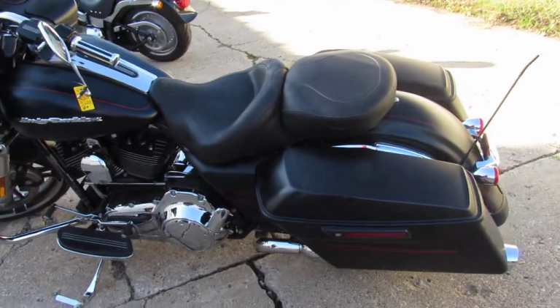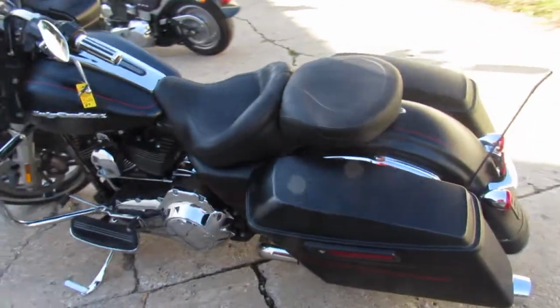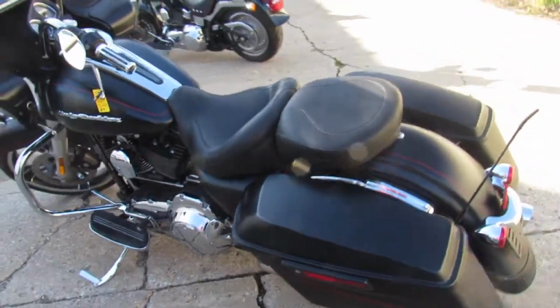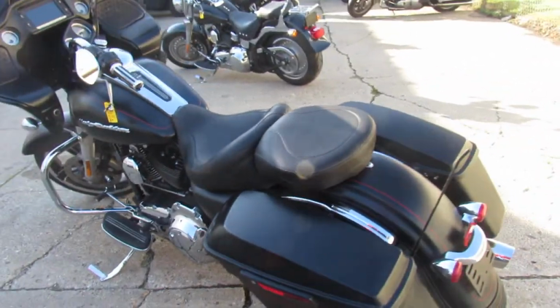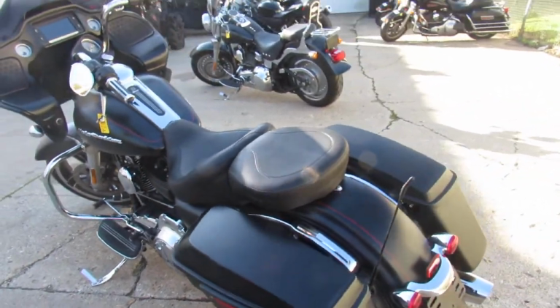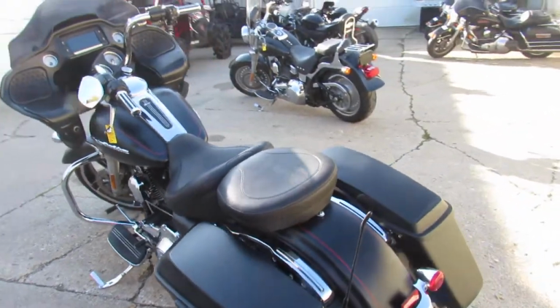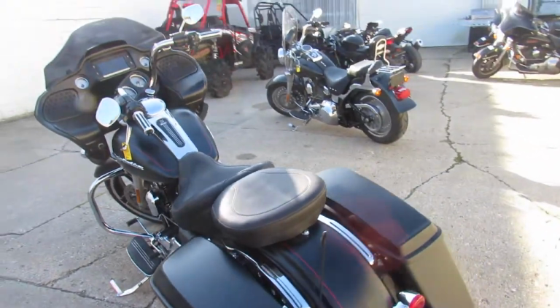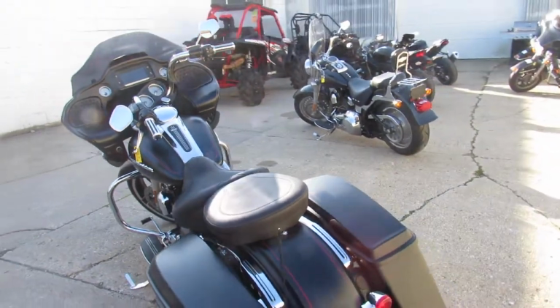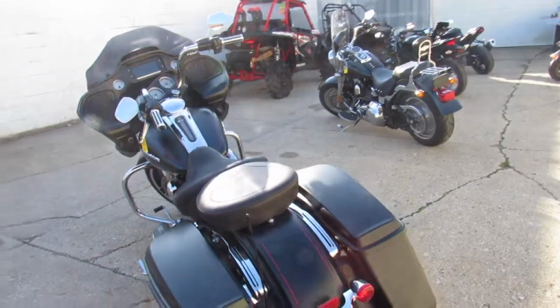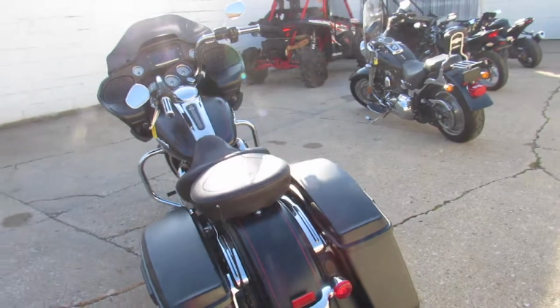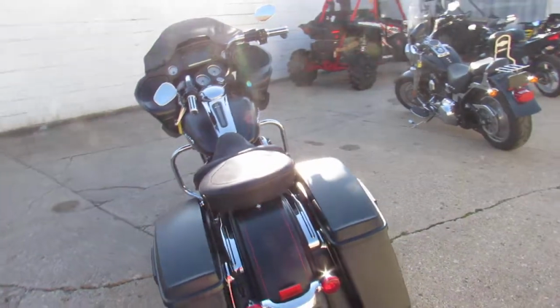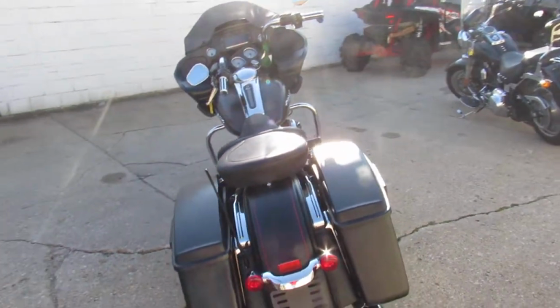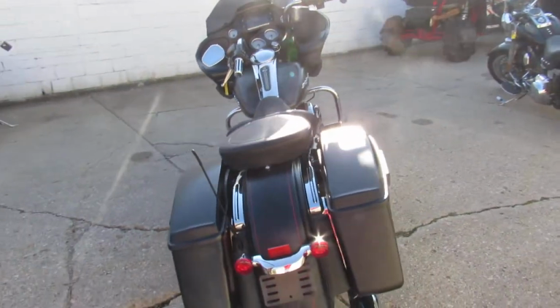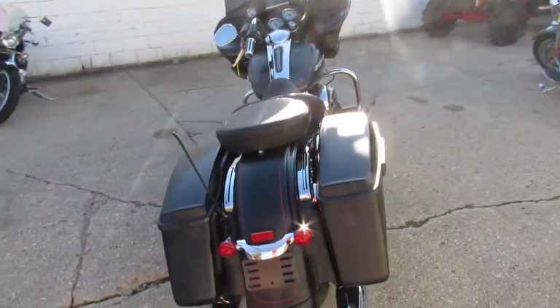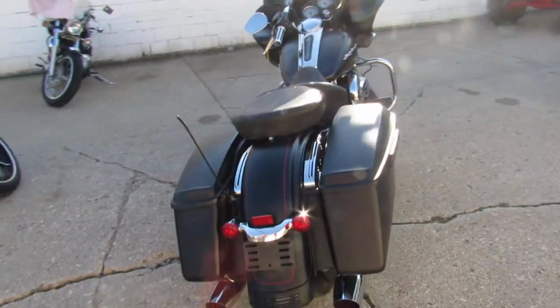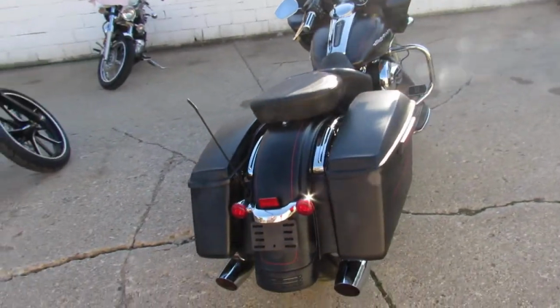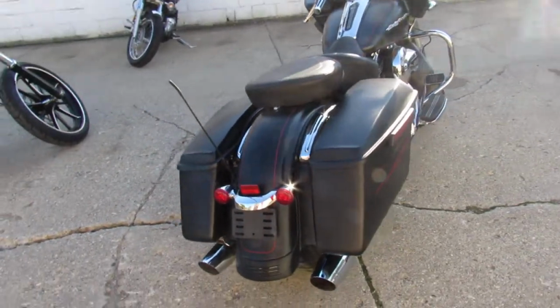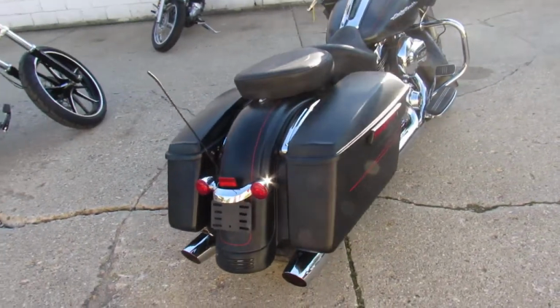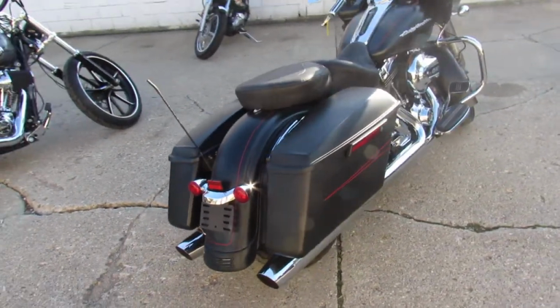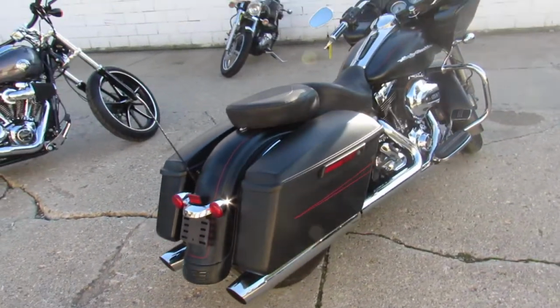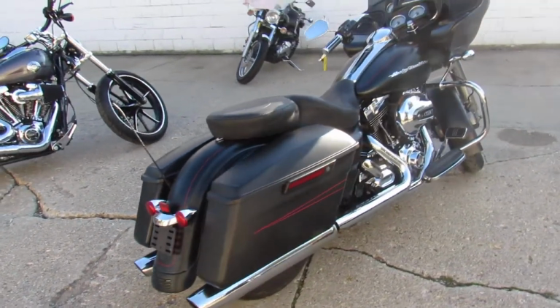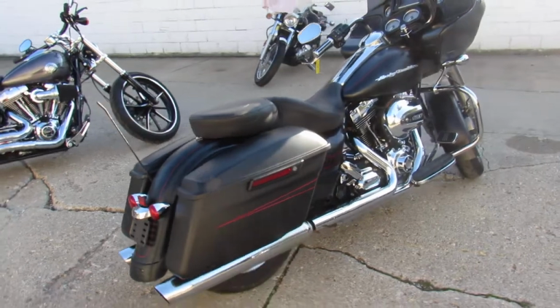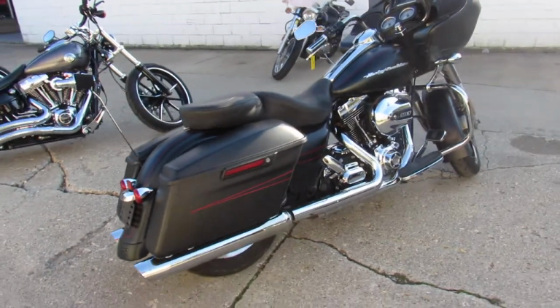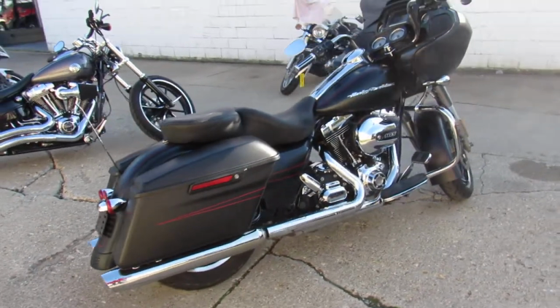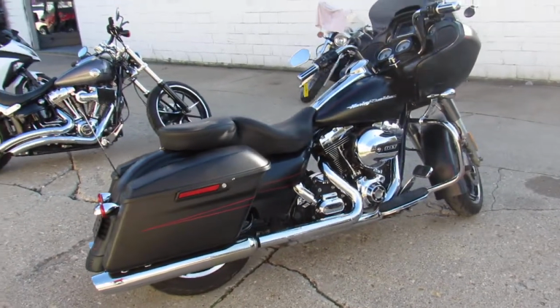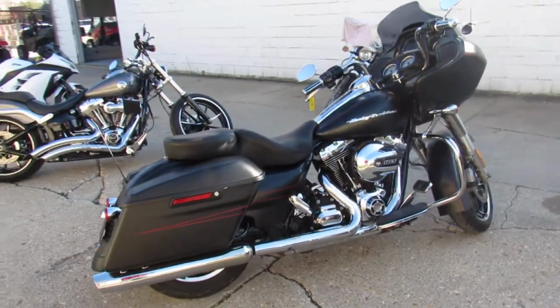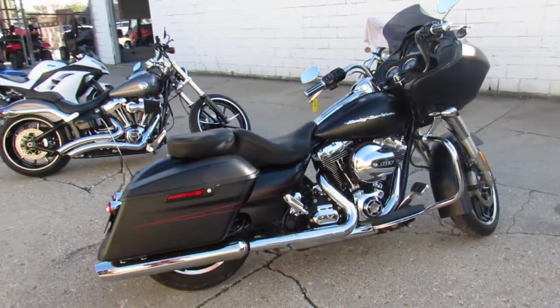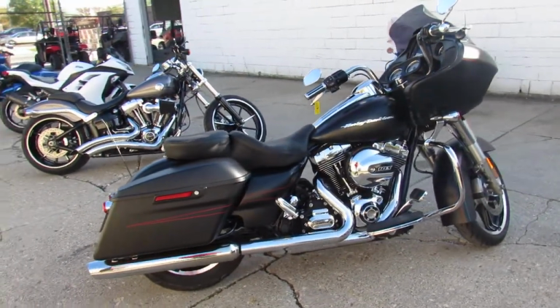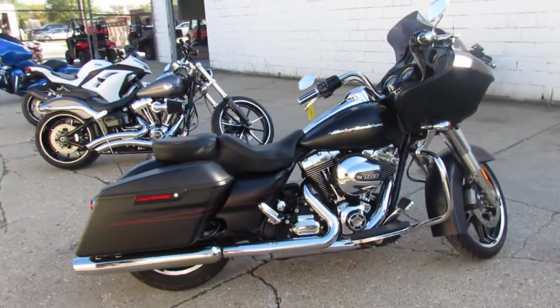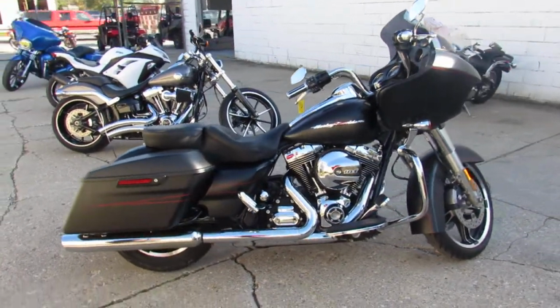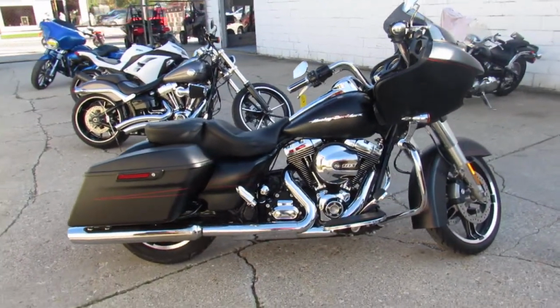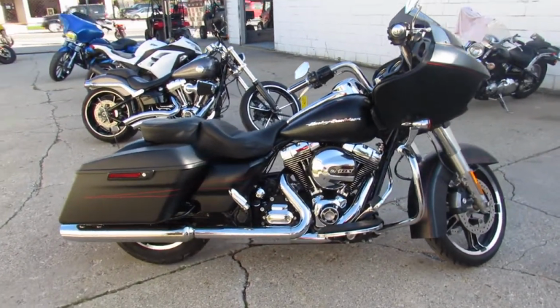All the fluids have been changed, the bike's been inspected, and it's ready for the road. We've got guaranteed financing, leasing programs, layaway programs, and your trades are always welcome. So give us a call, we'll get it done — 810-648-9500.